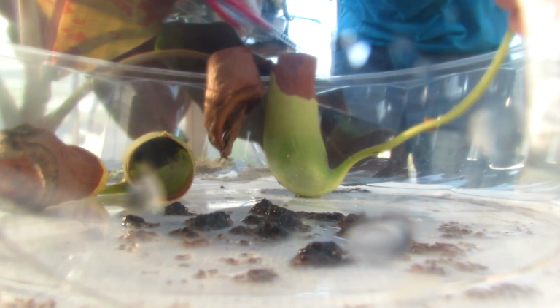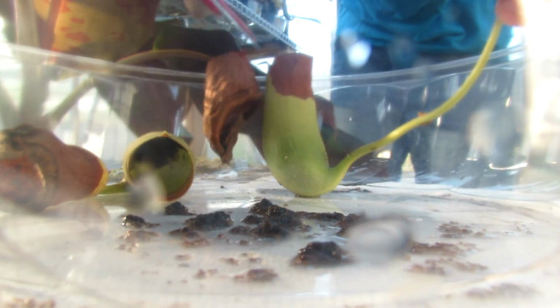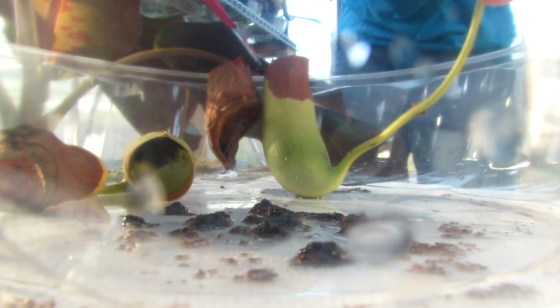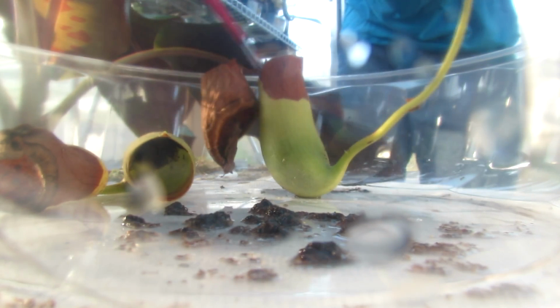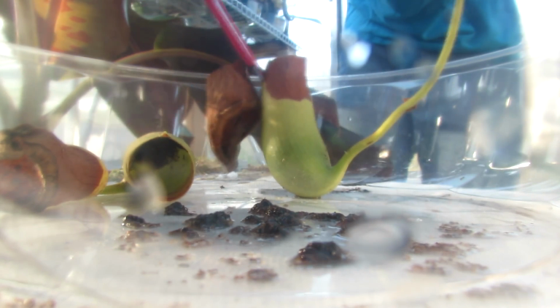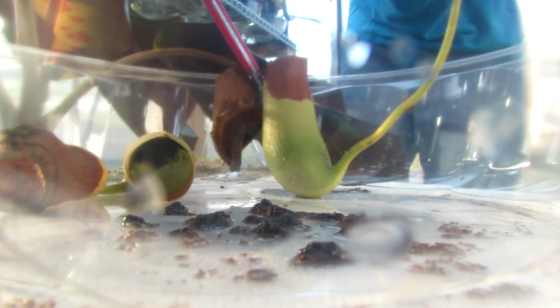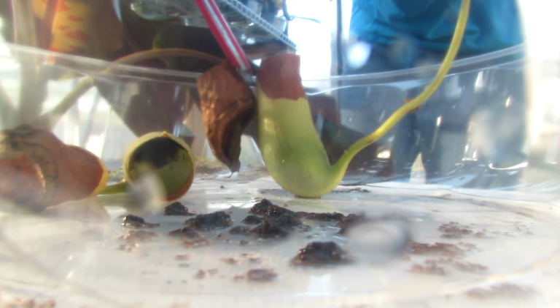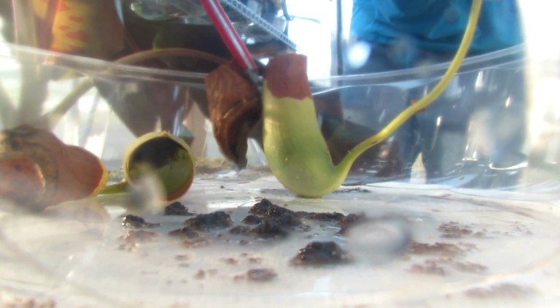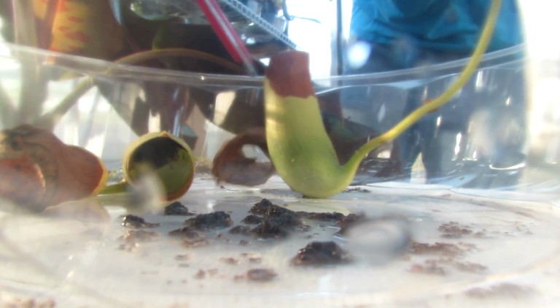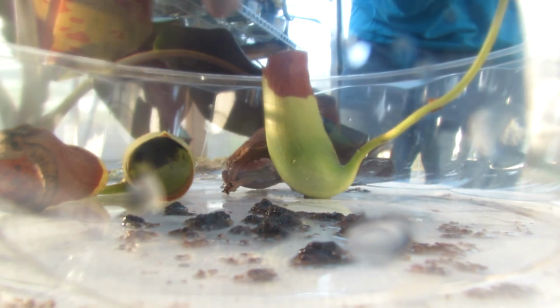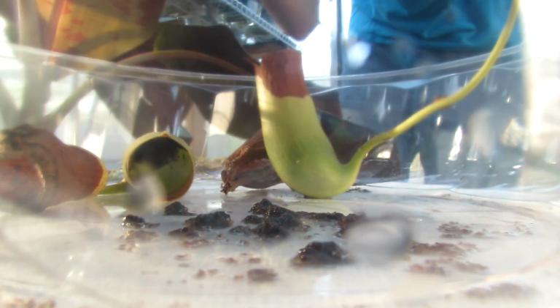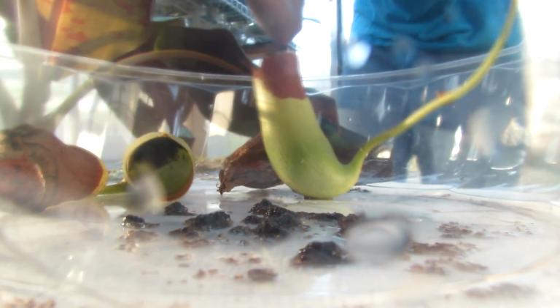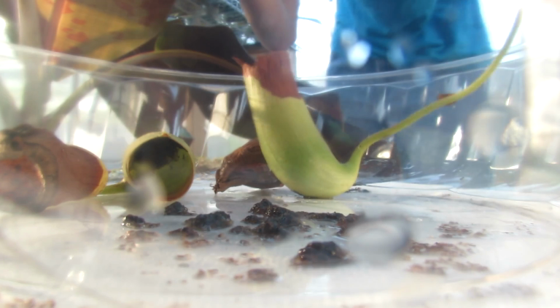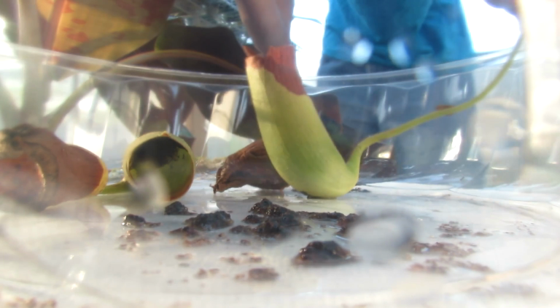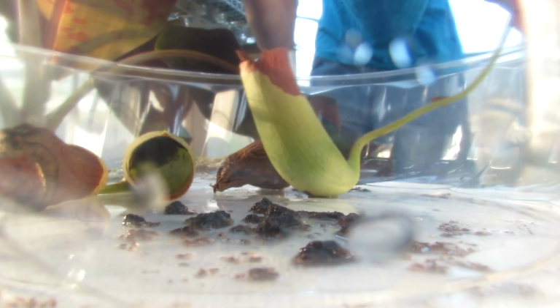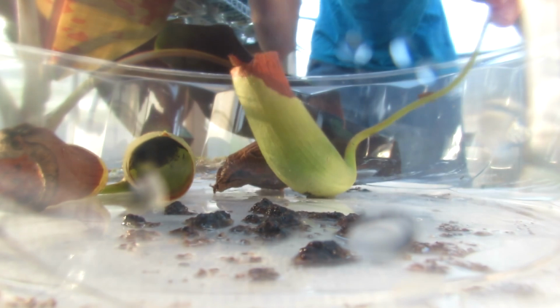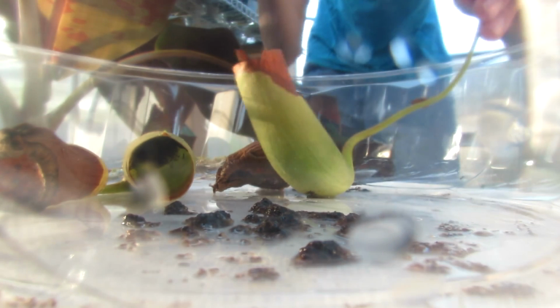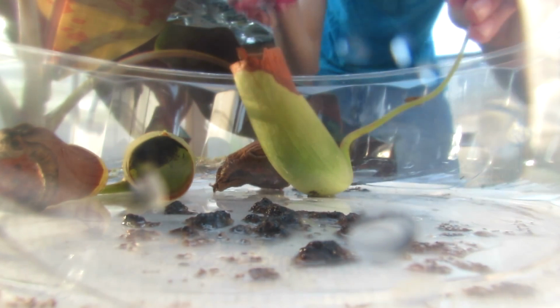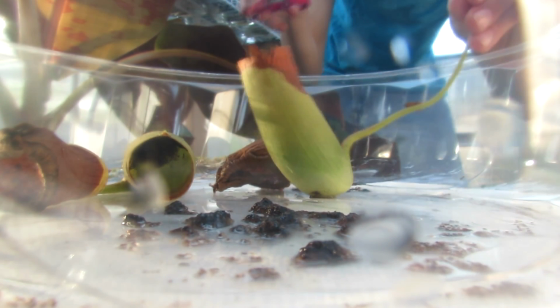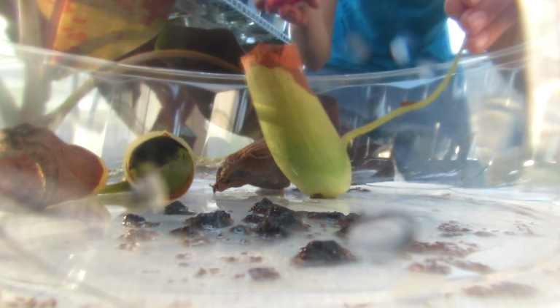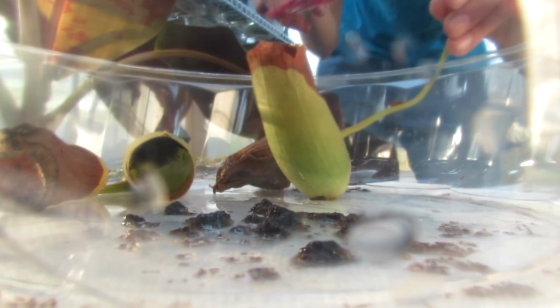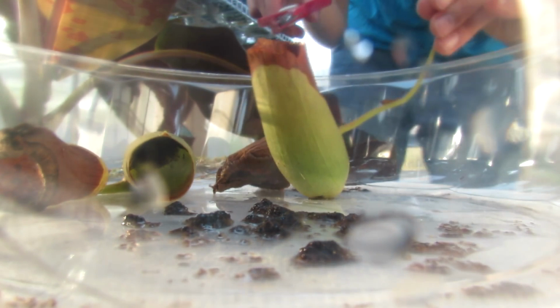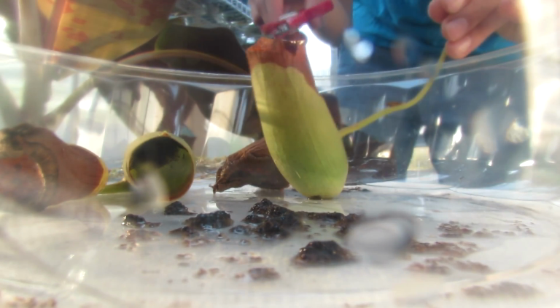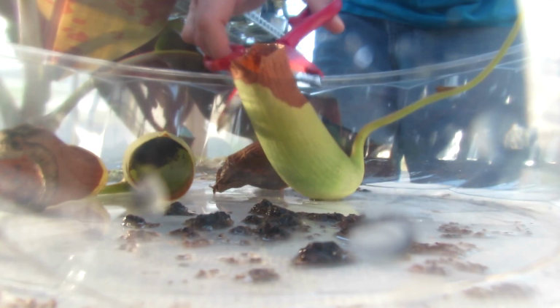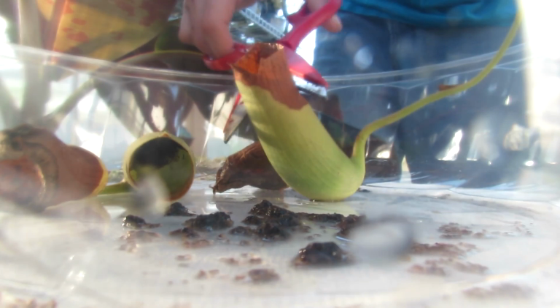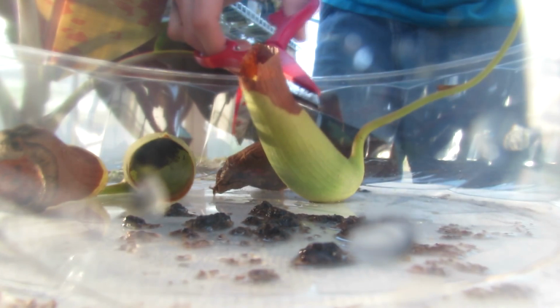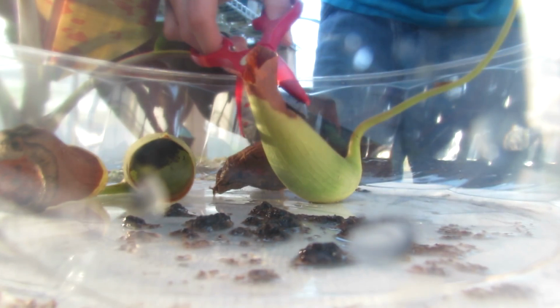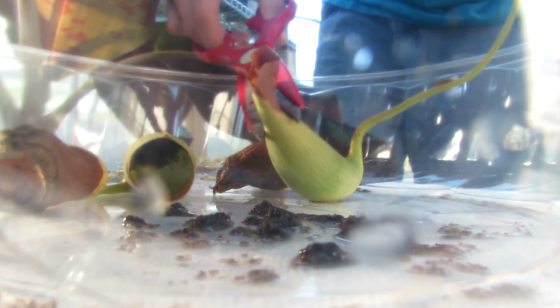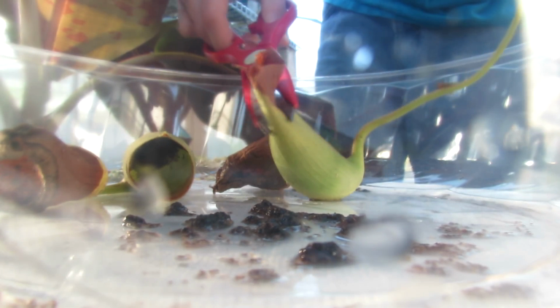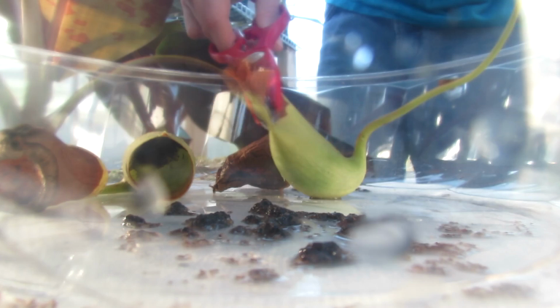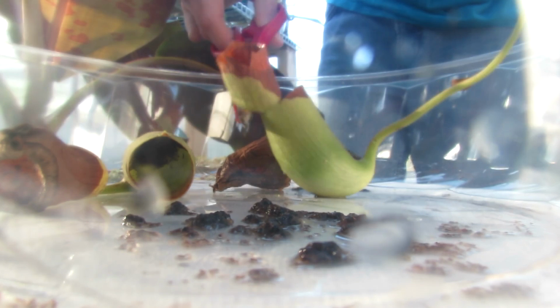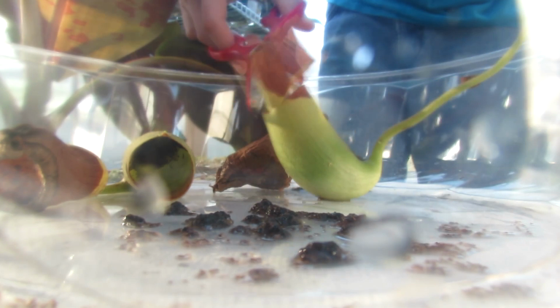Now we're going to take a look at another pitcher from the same plant that we just cut the top off. I can already see in there there's some interesting stuff, more interesting than the last pitcher. I'm going to cut that down all the way so you guys can see it best.